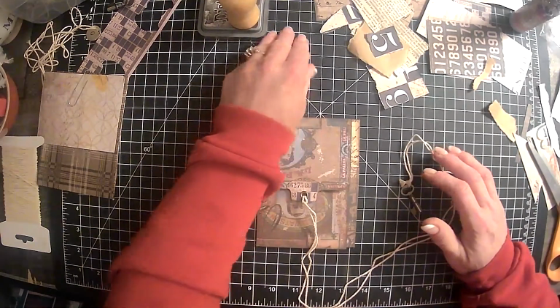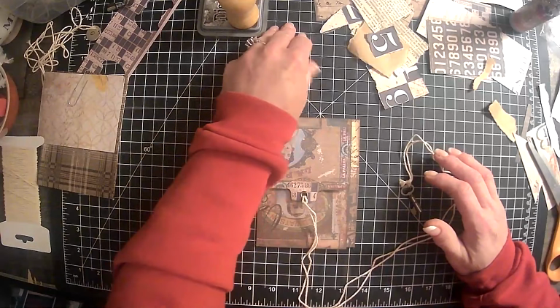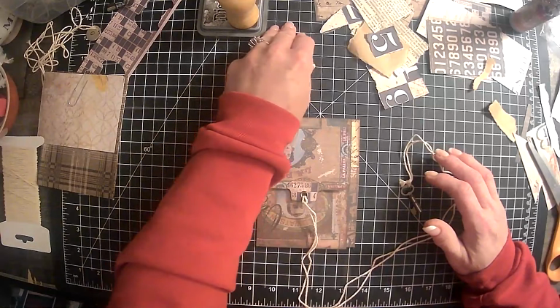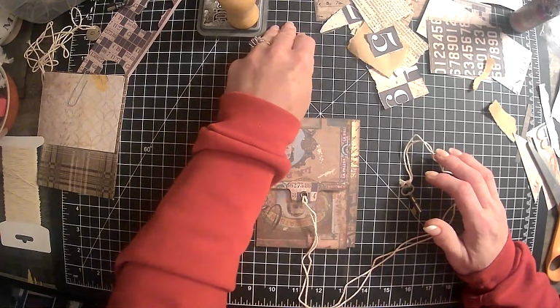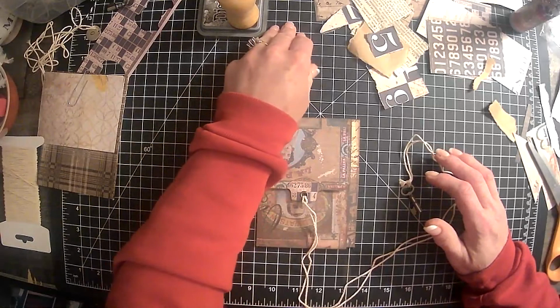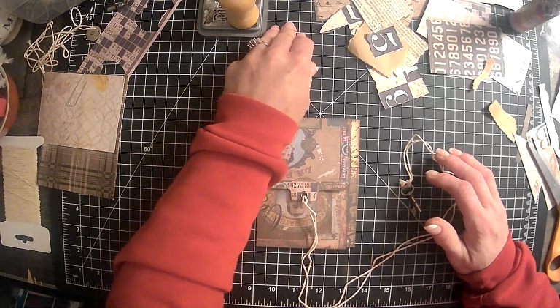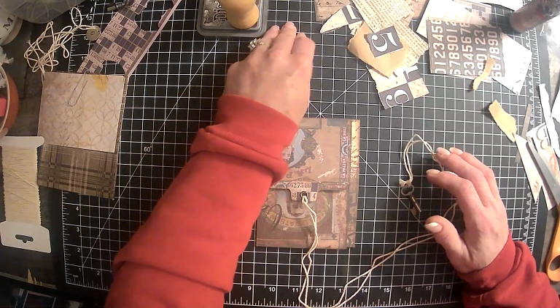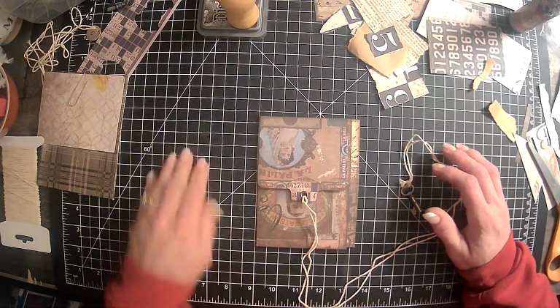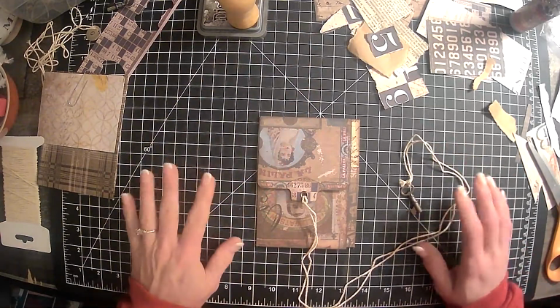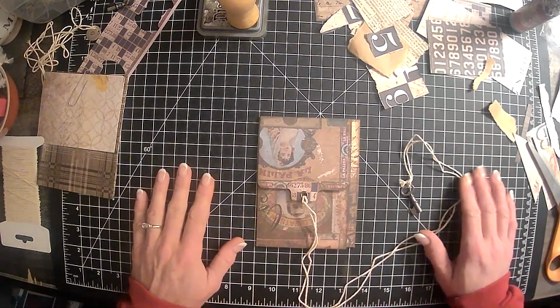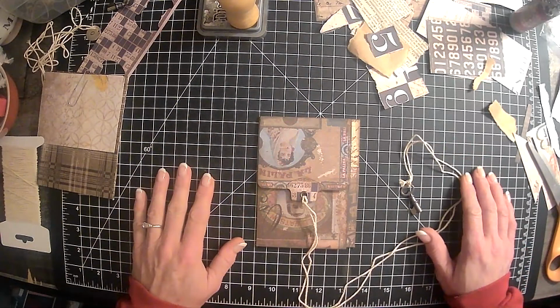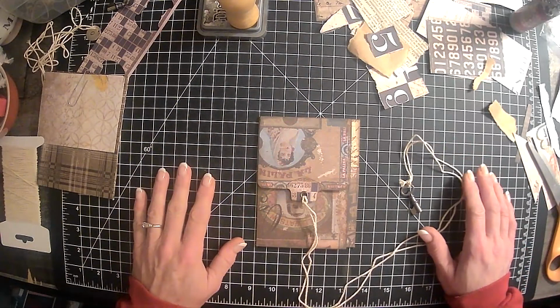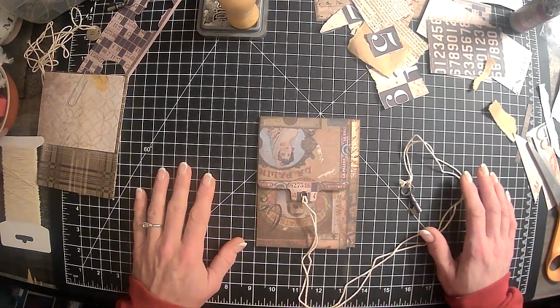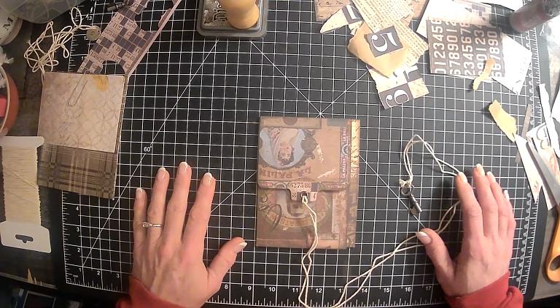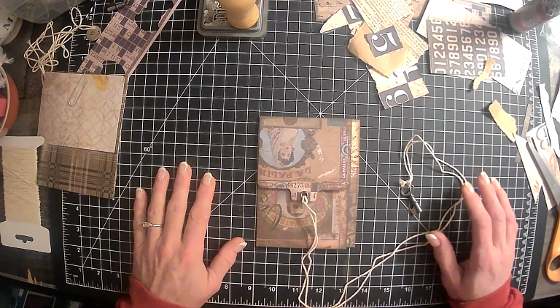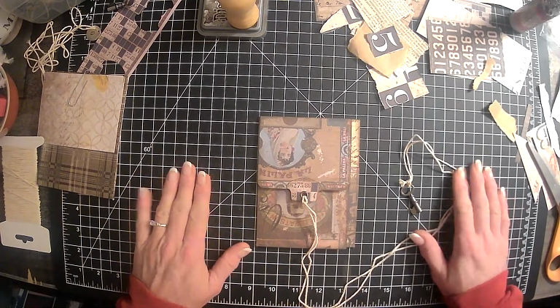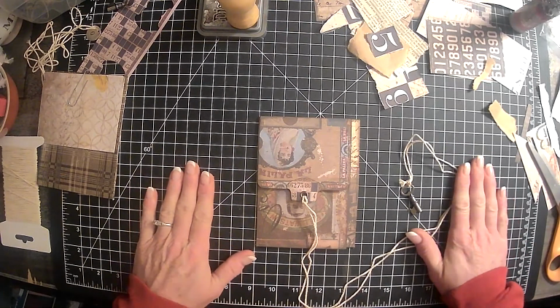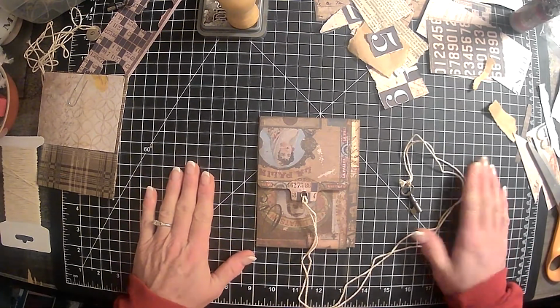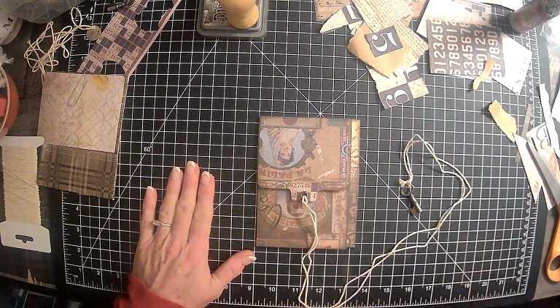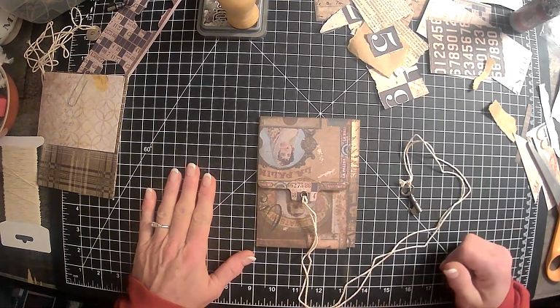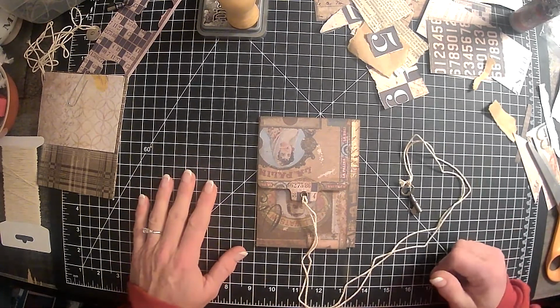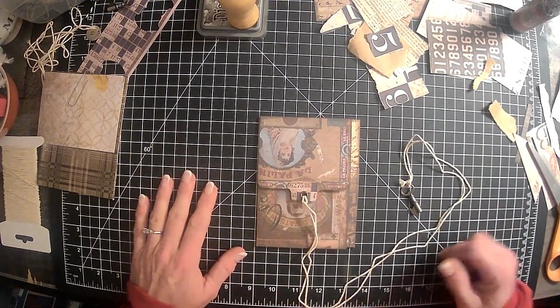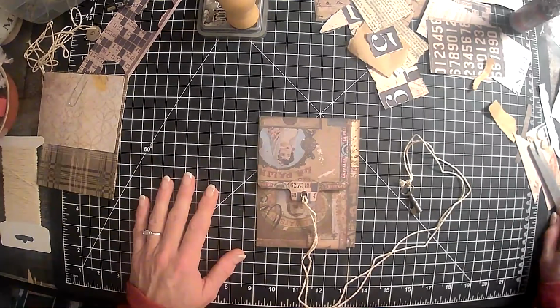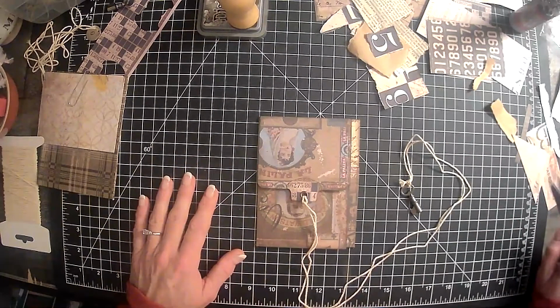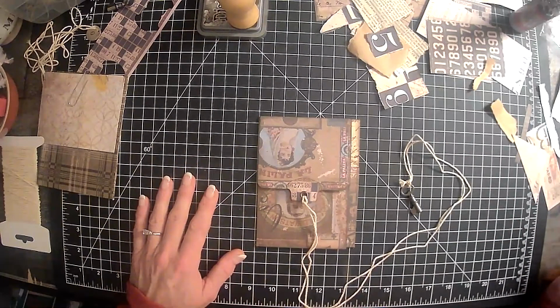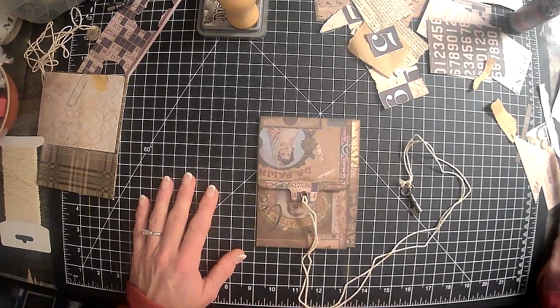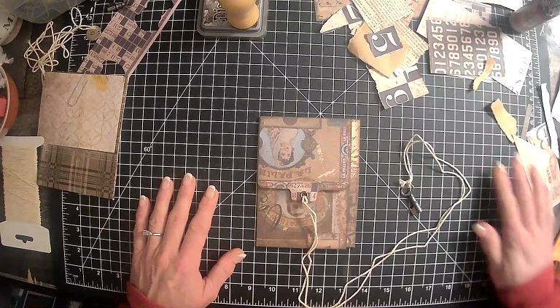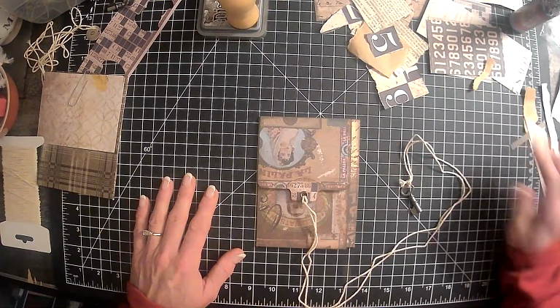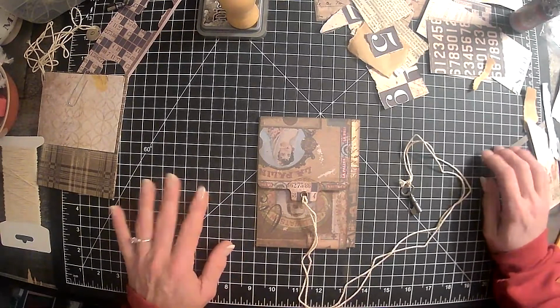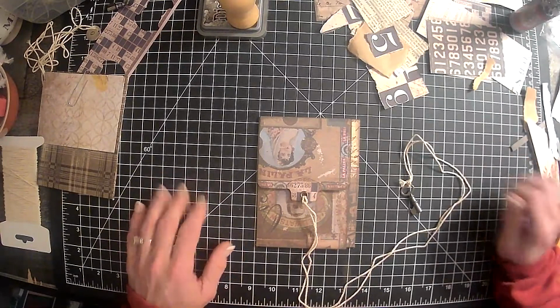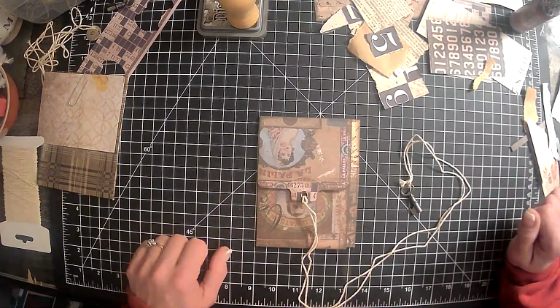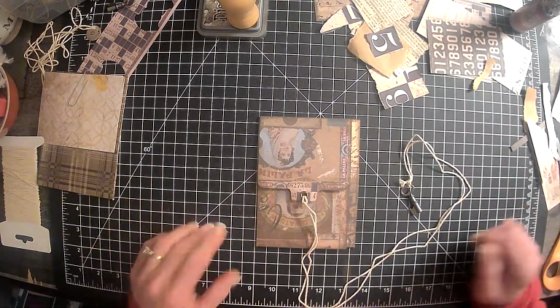I had the guest design team project that I did for Lorna over at TaylorMade Journals and it was an Easter journal. So if you guys didn't catch that, go on over and find those videos and check that out.